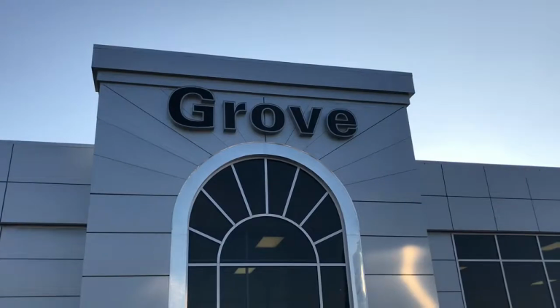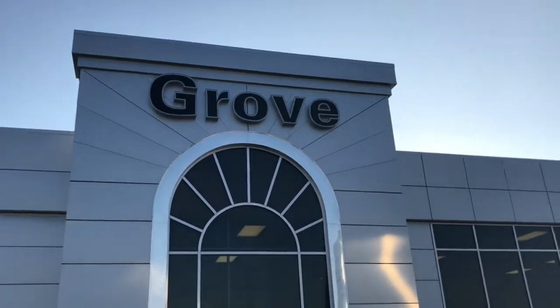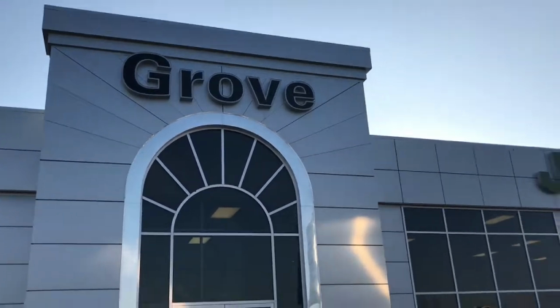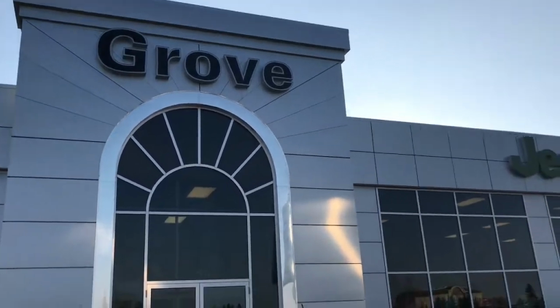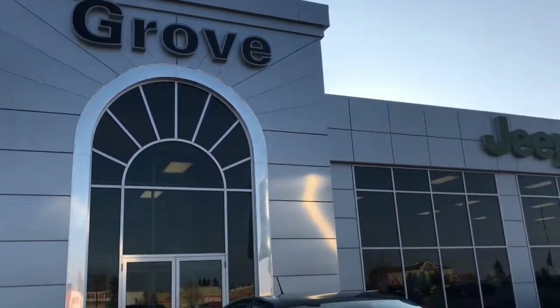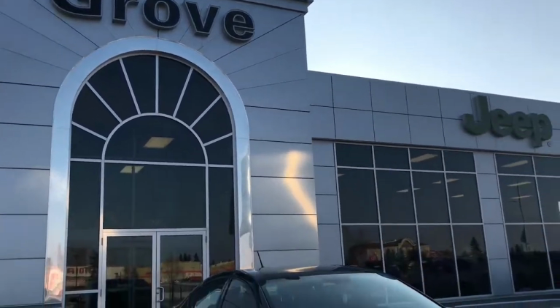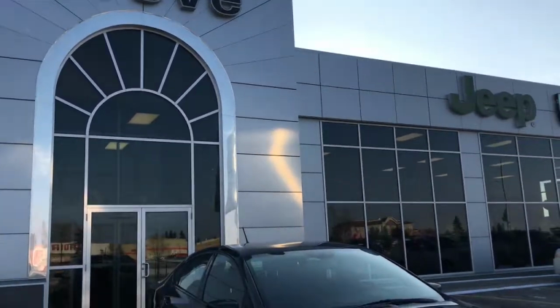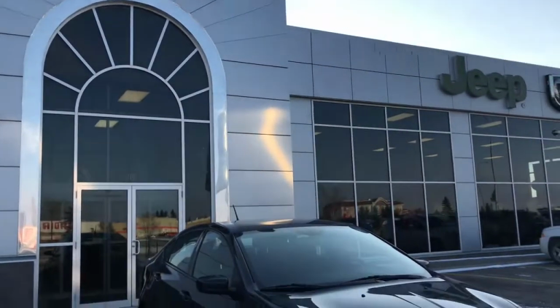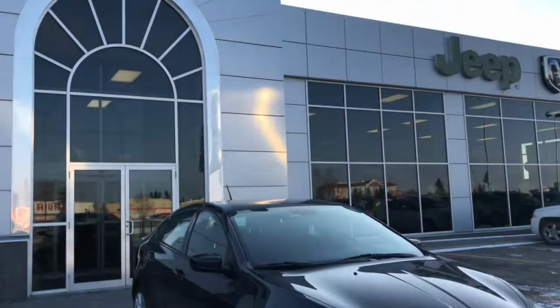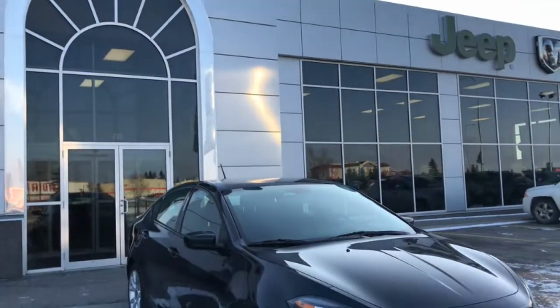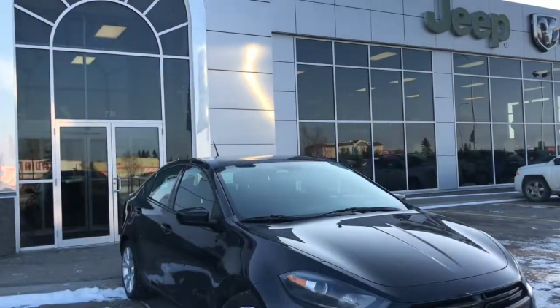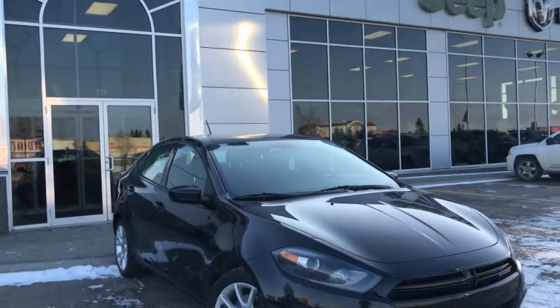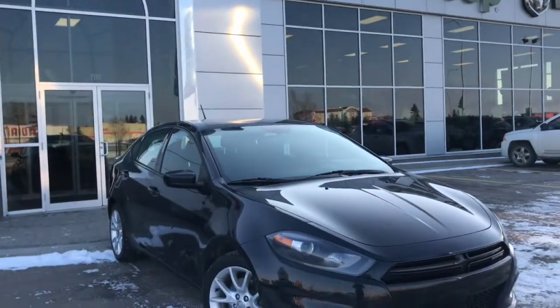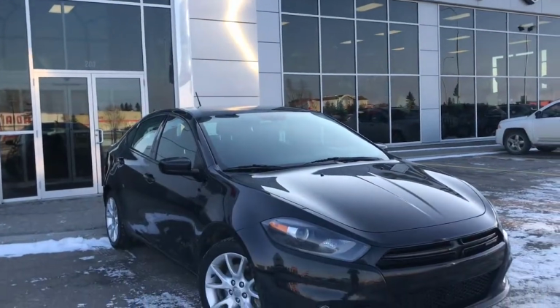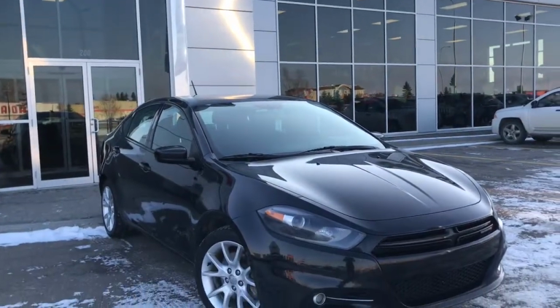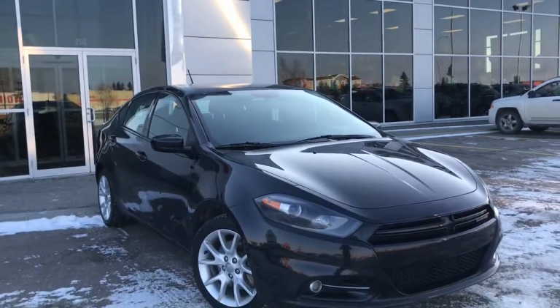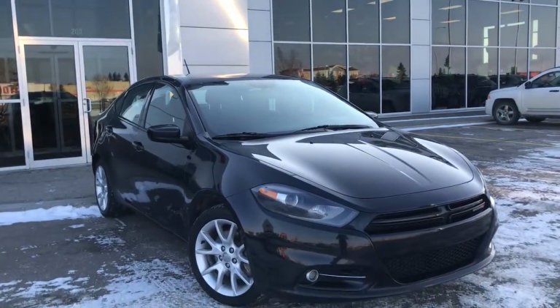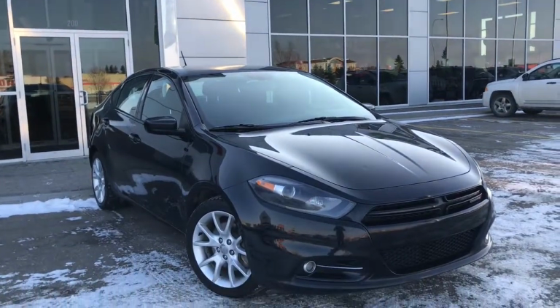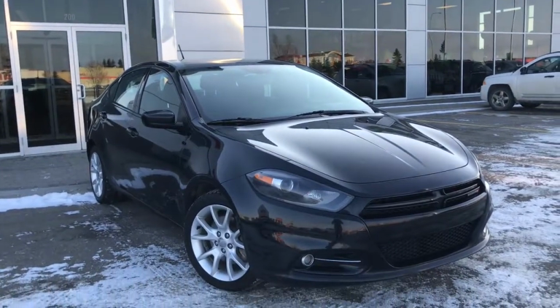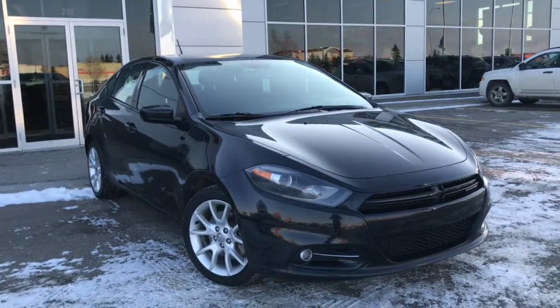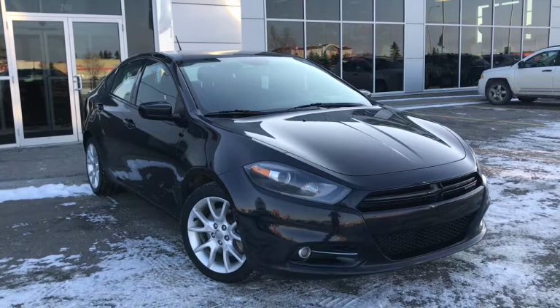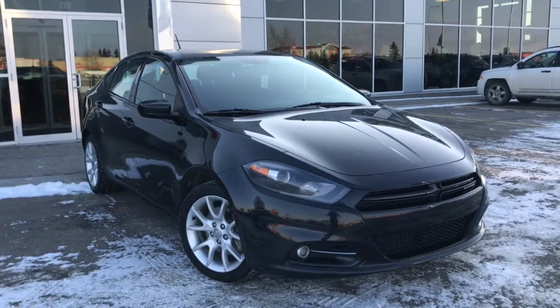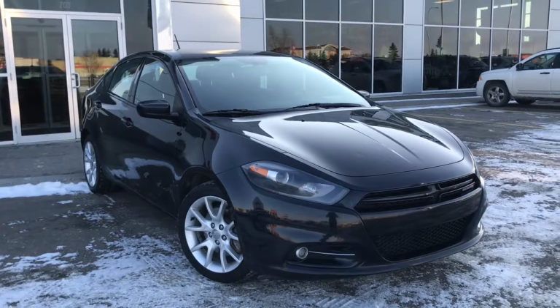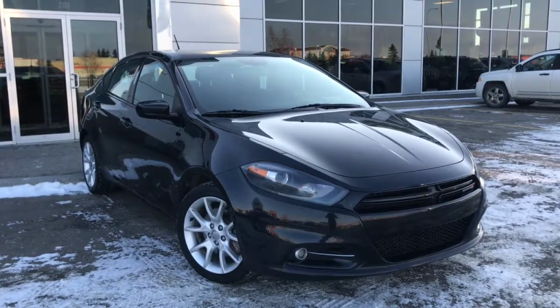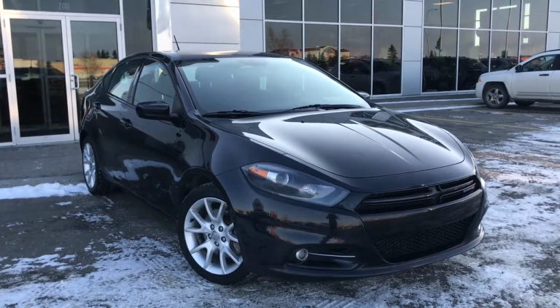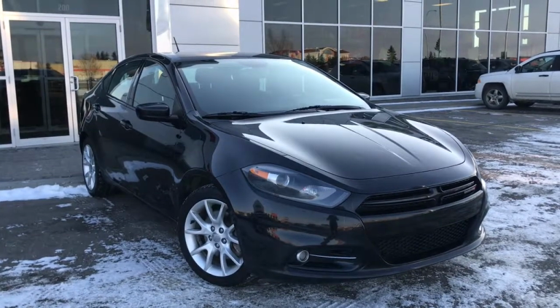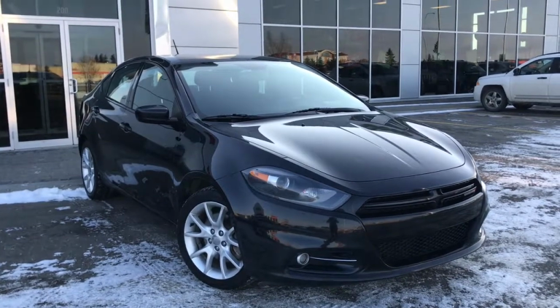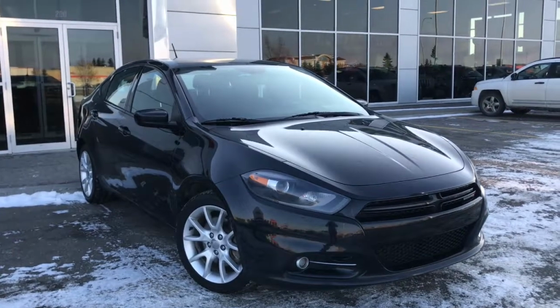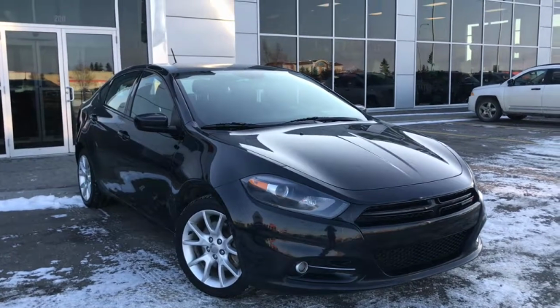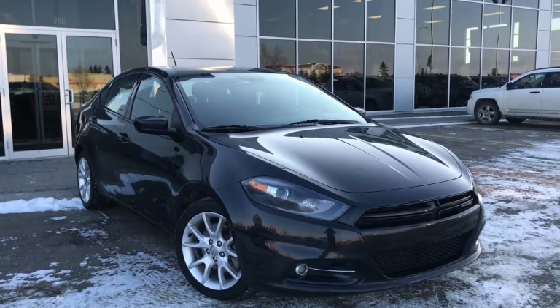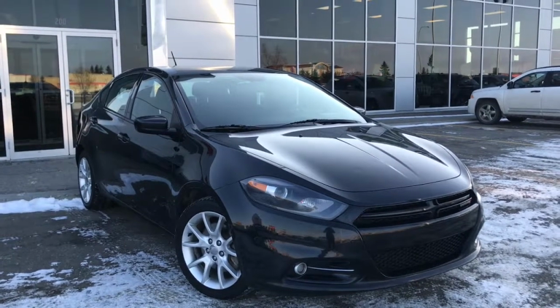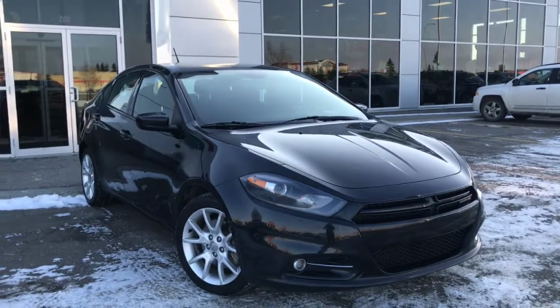Hello and welcome to Grove Dodge. My name's Jasmine and today we're going to be looking at this 2013 Dodge Dart SXT in black.